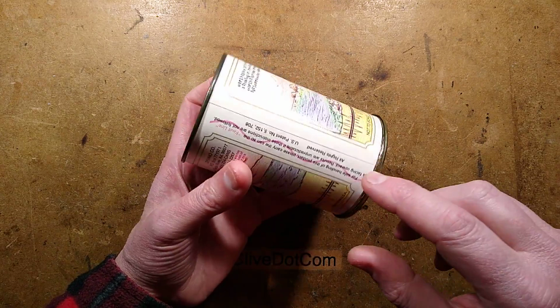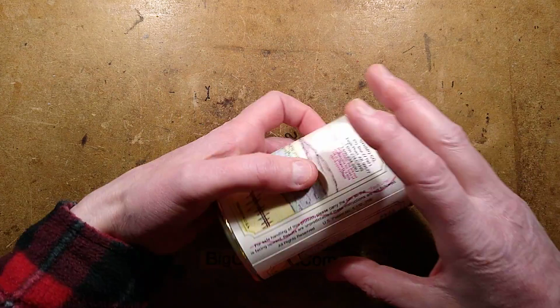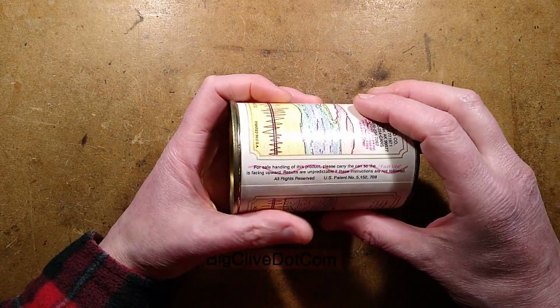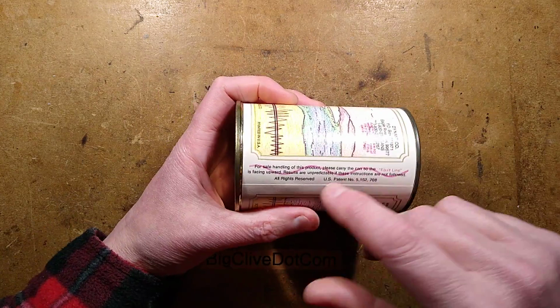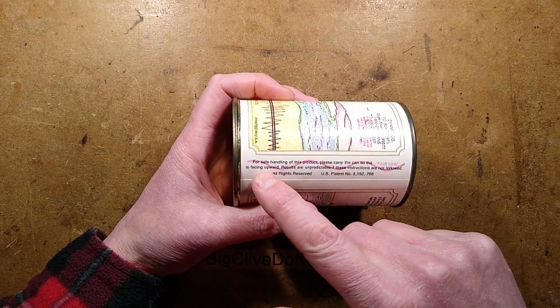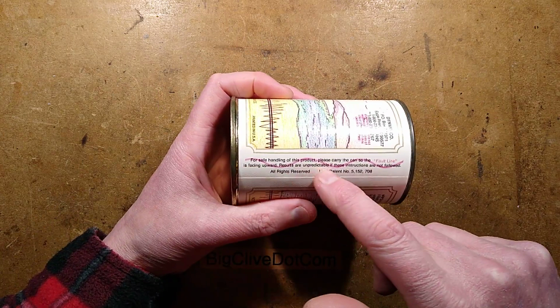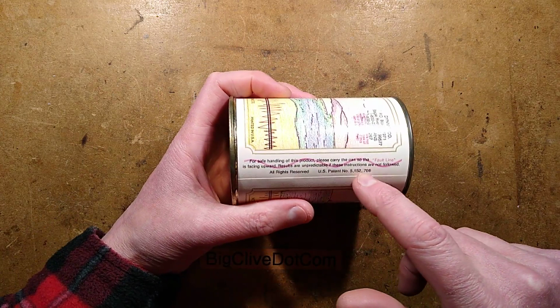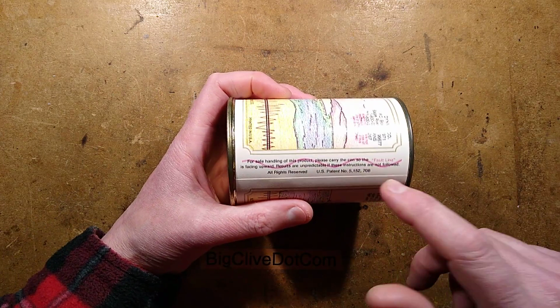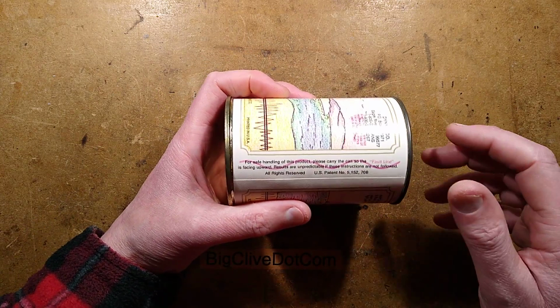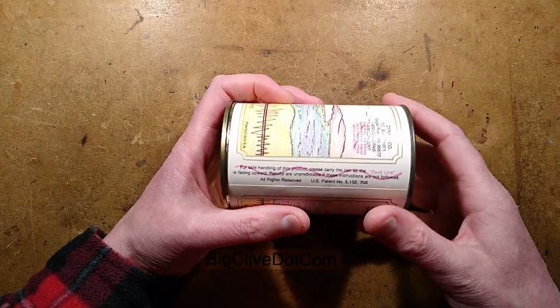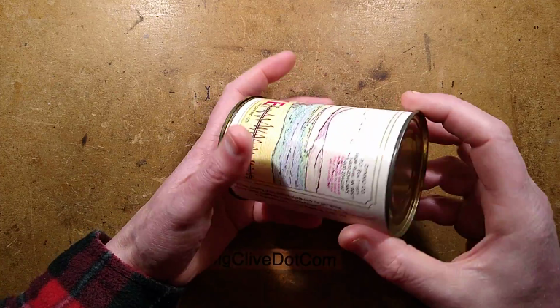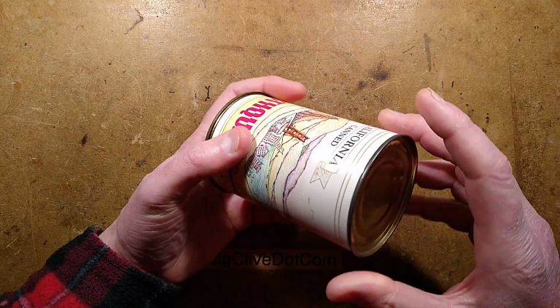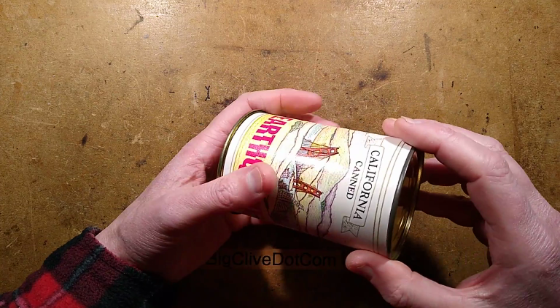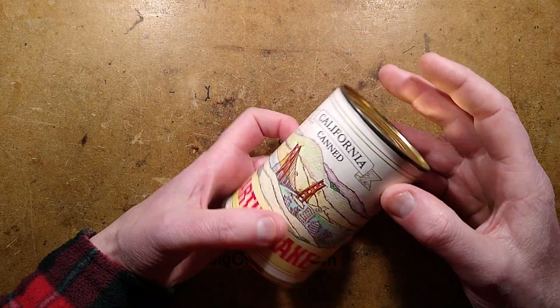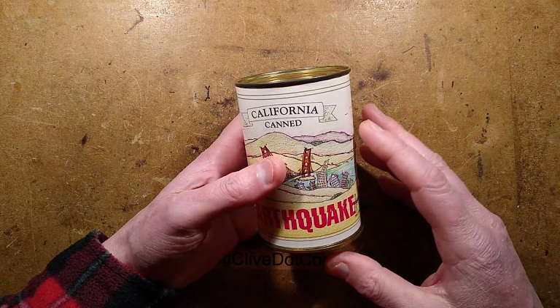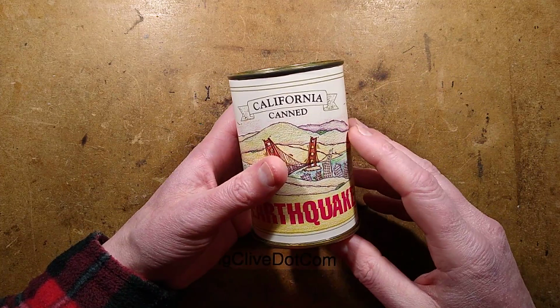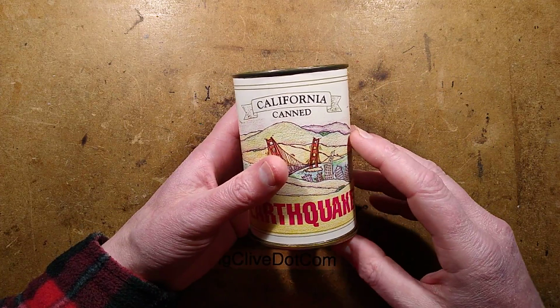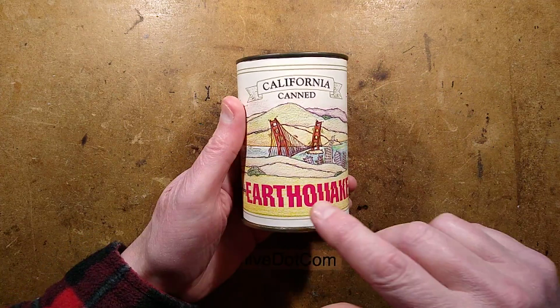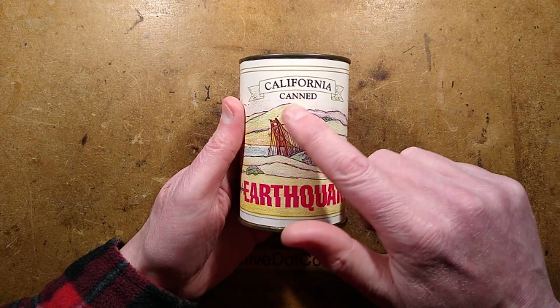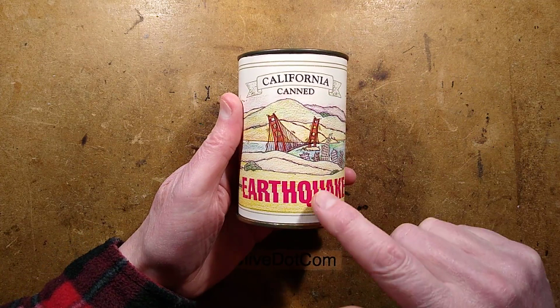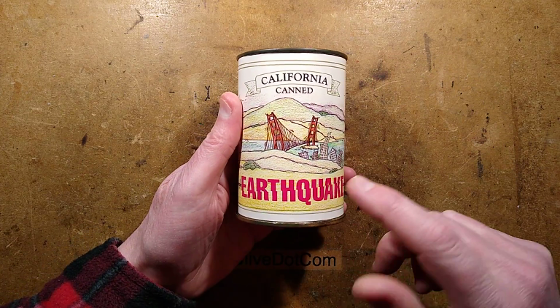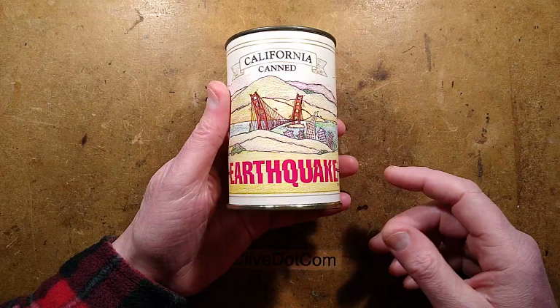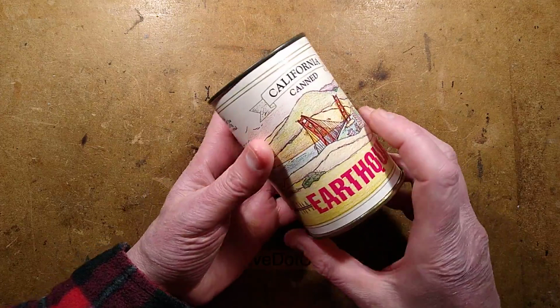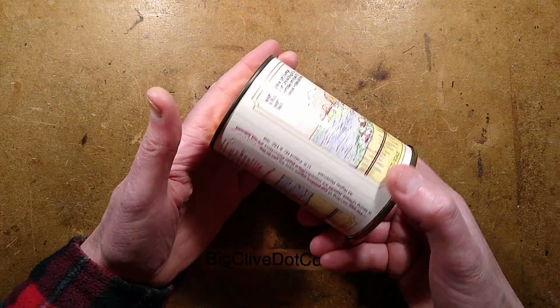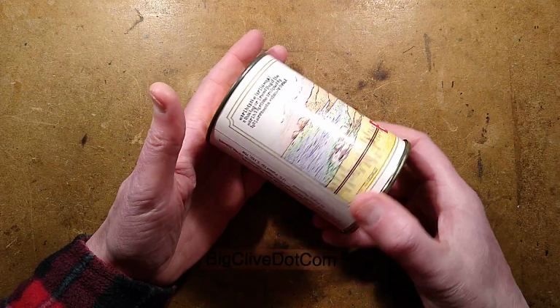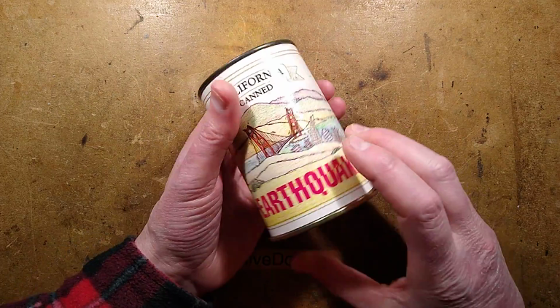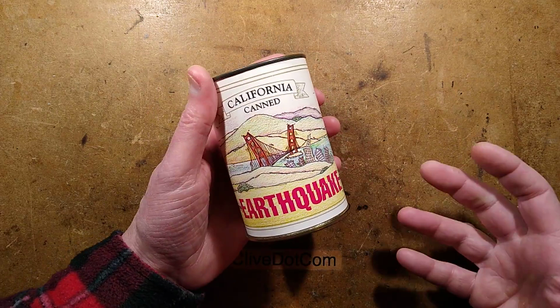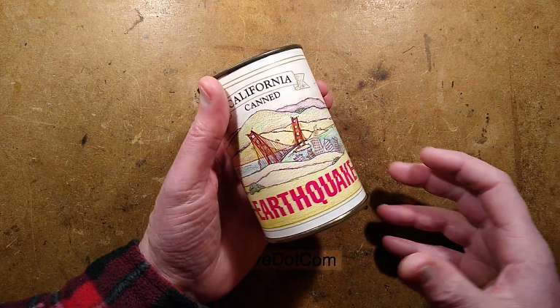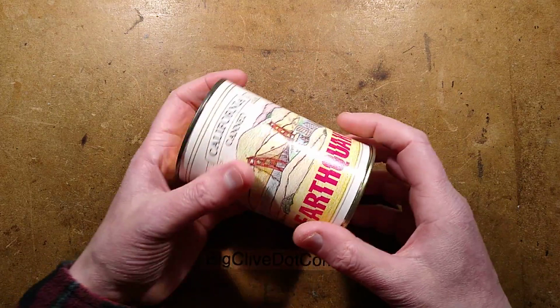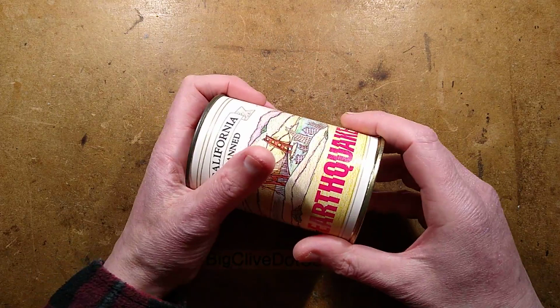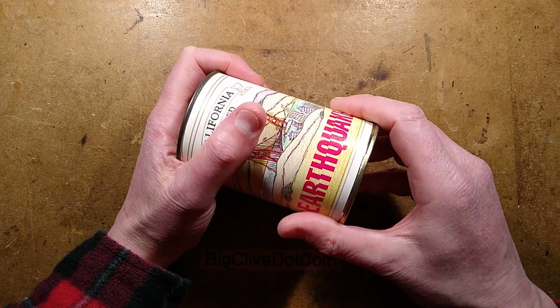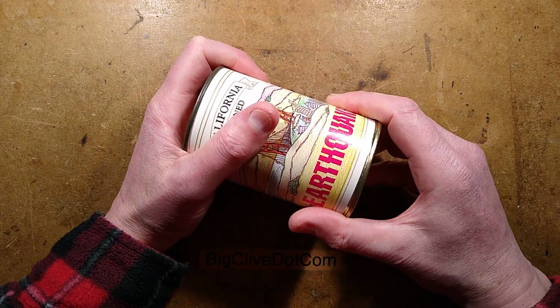It does say on the label: 'For safe handling of this product, please keep the fault line side up.' But to be able to make this video I had to turn things inside out, so it's actually this label facing up that will actually stop it. You can probably guess what's inside, but nonetheless let's open it up.